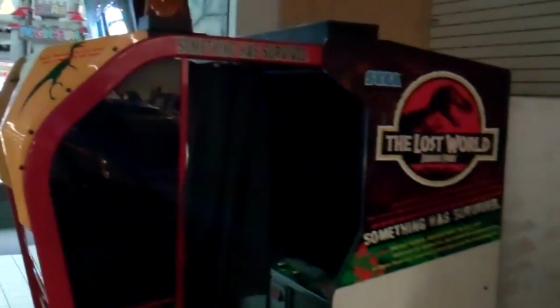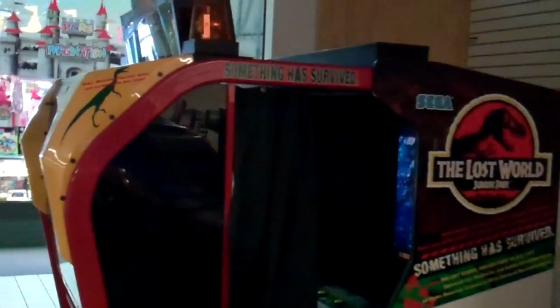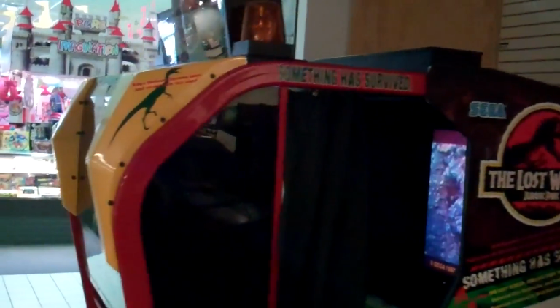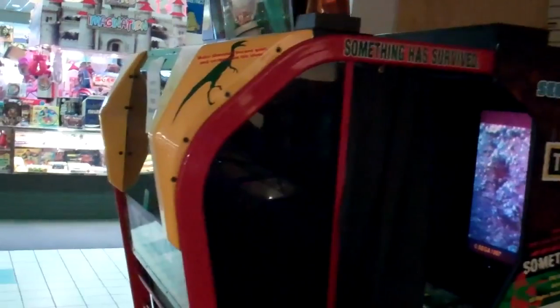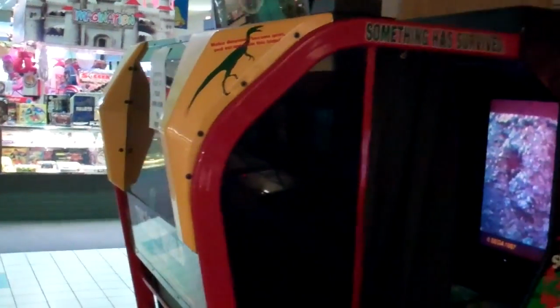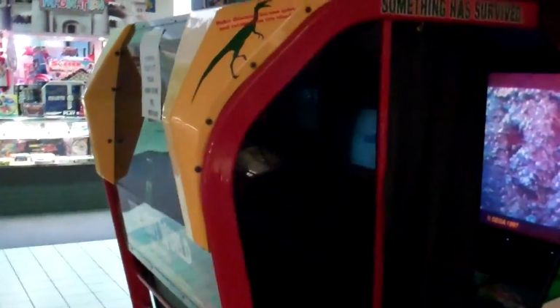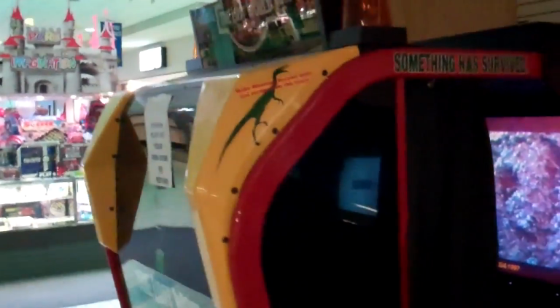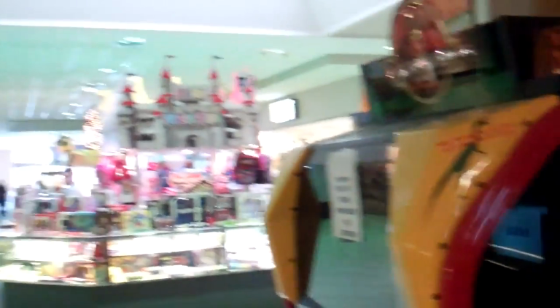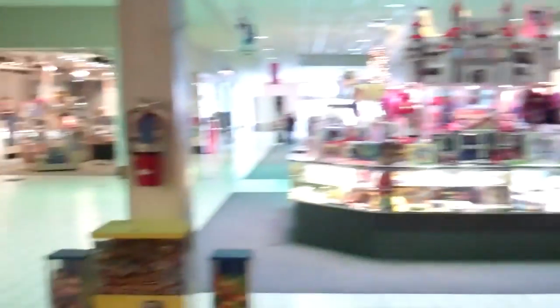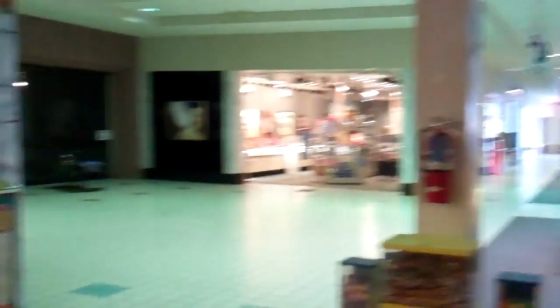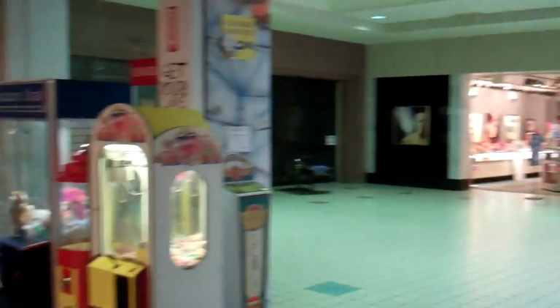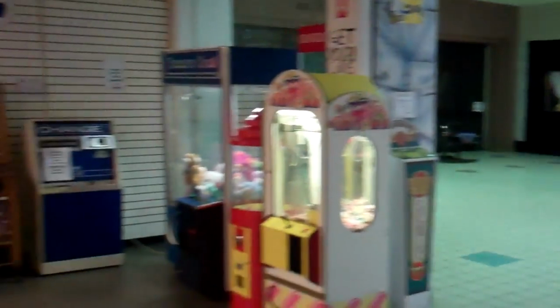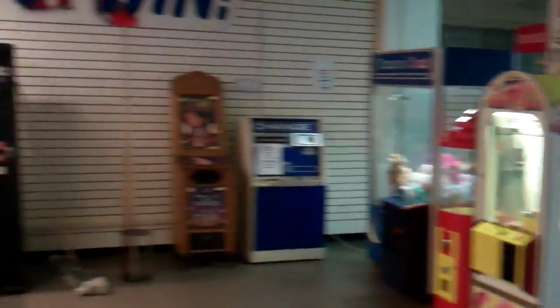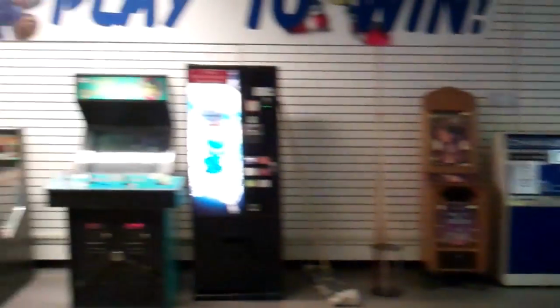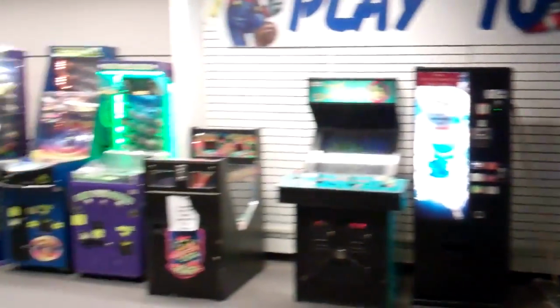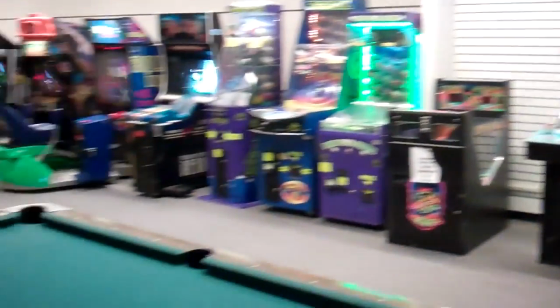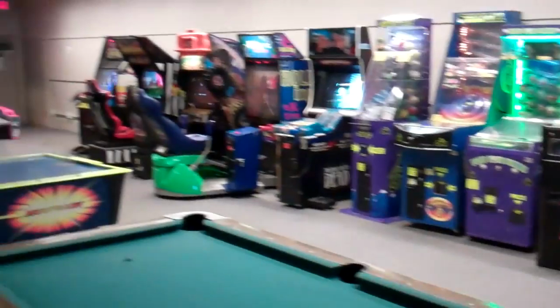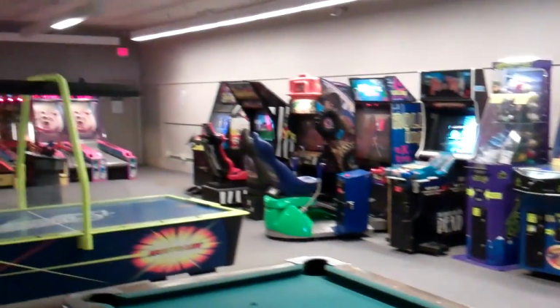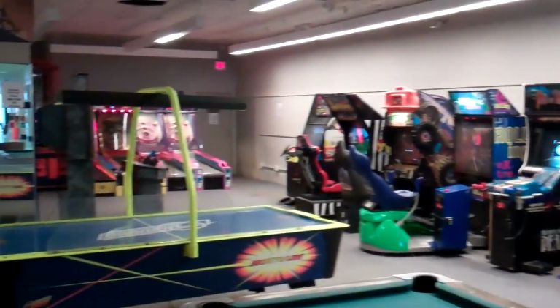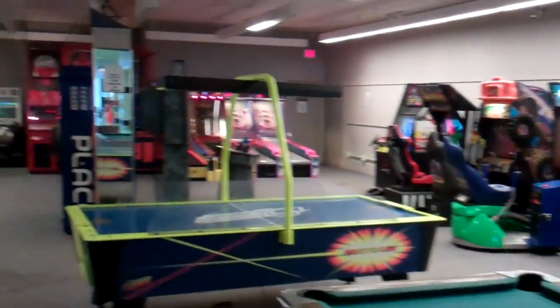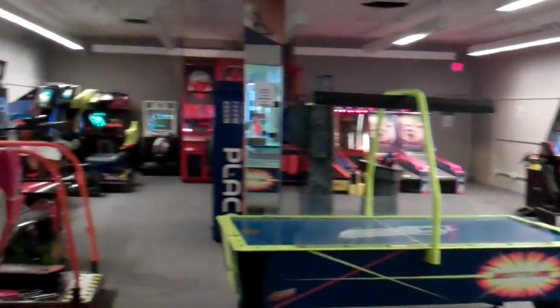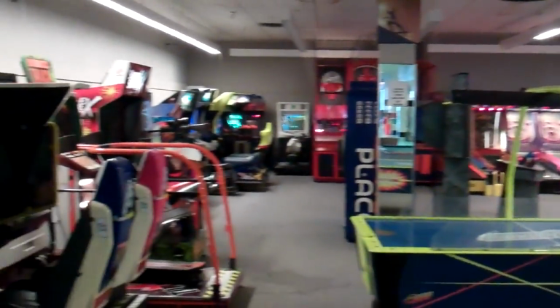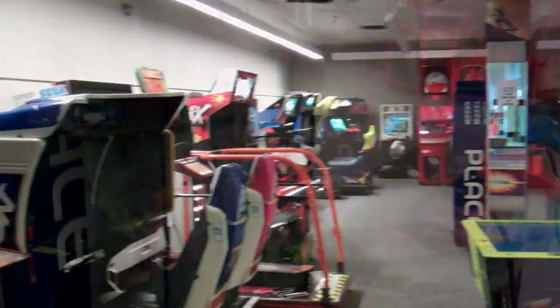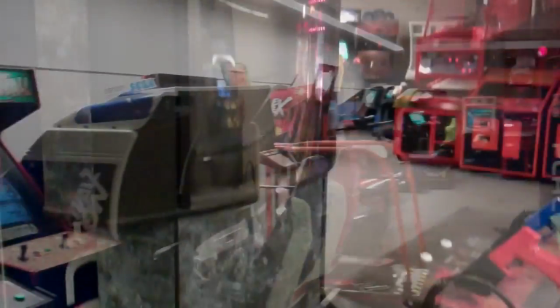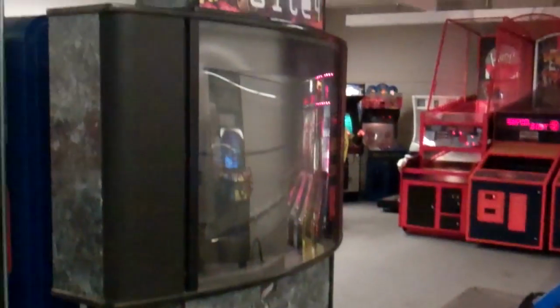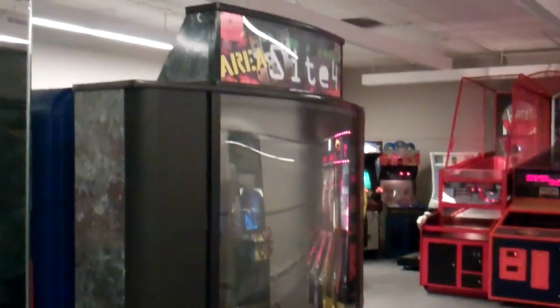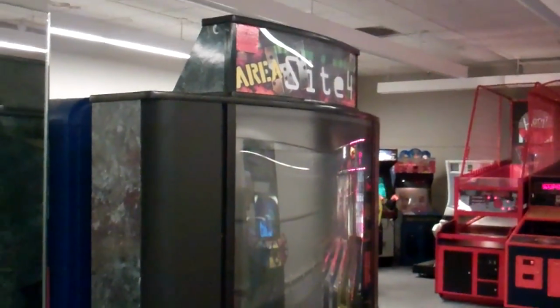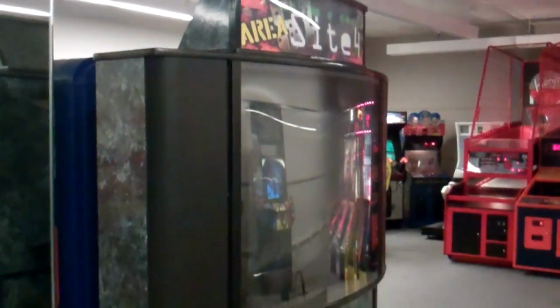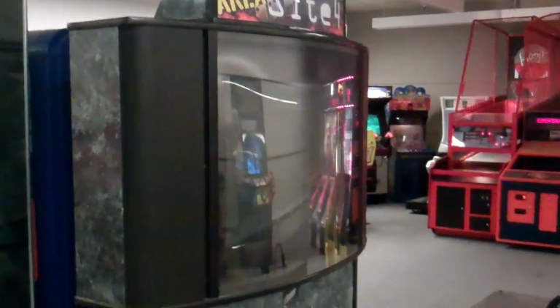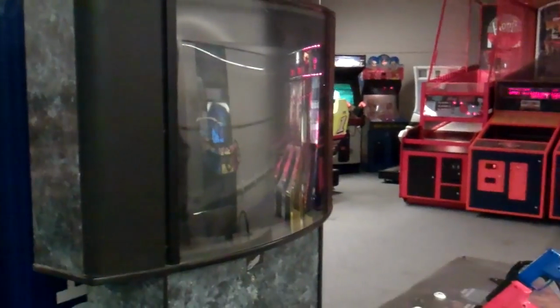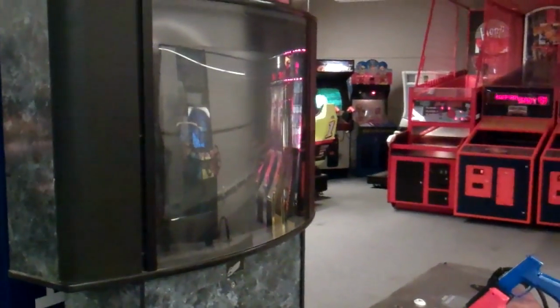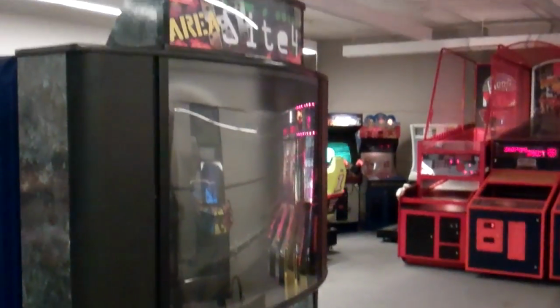There's Jurassic Park: The Lost World — I see that fairly often in a lot of the arcades I visit. And that is it, guys. This is Z Family Arcade in Yuma, Arizona. Thanks for watching, thanks for subscribing, and we'll see you soon. Take care.